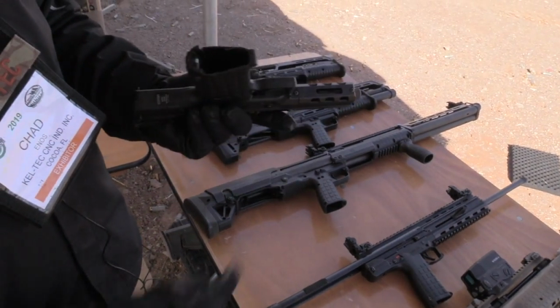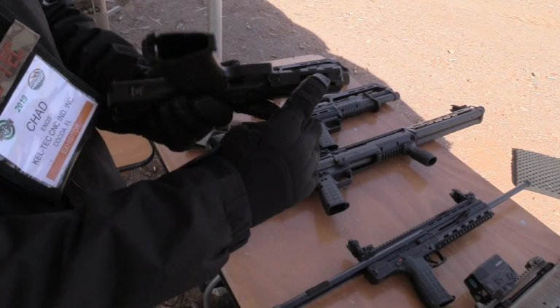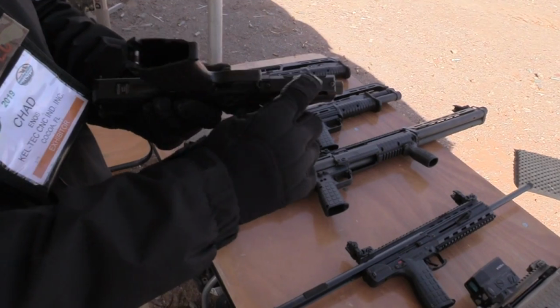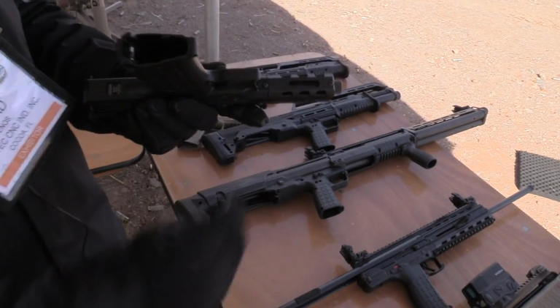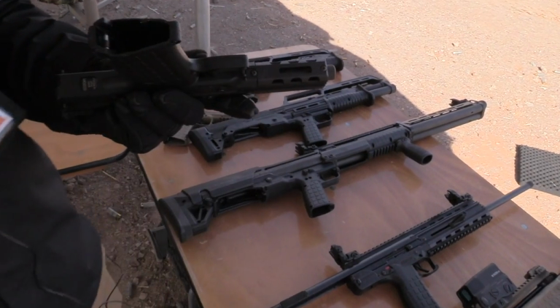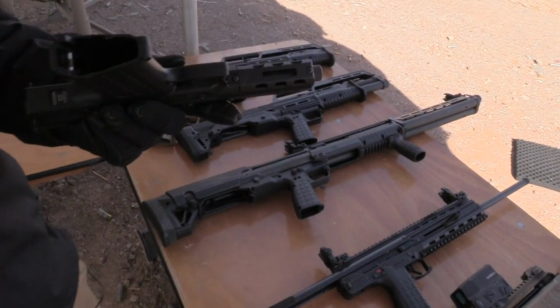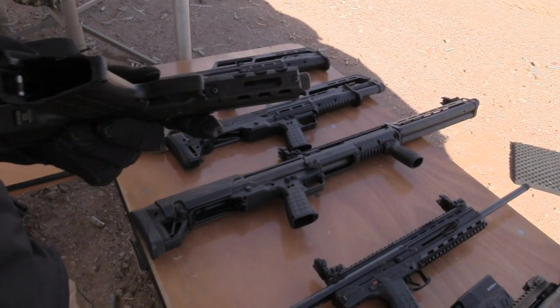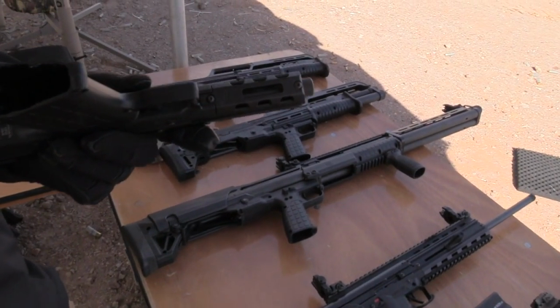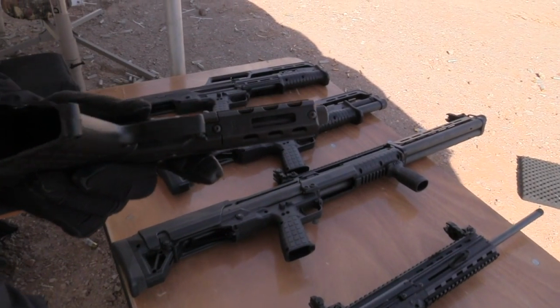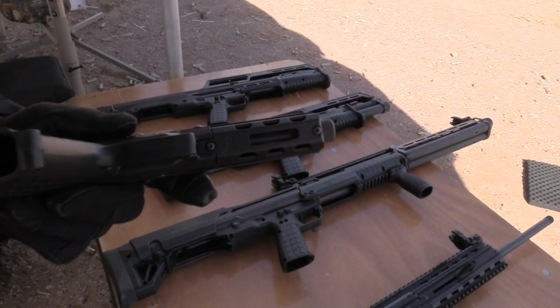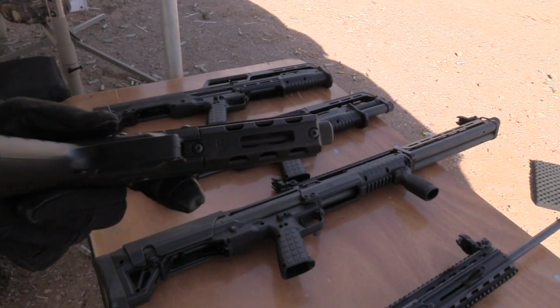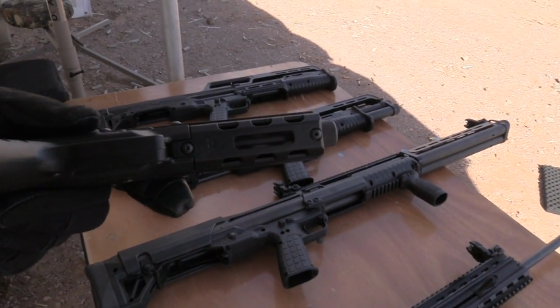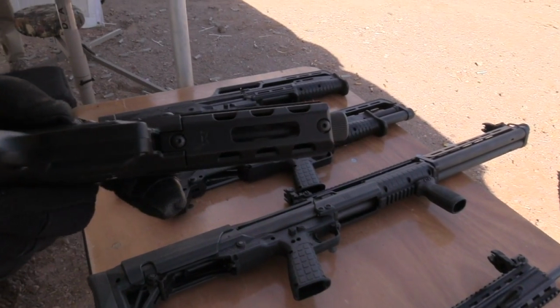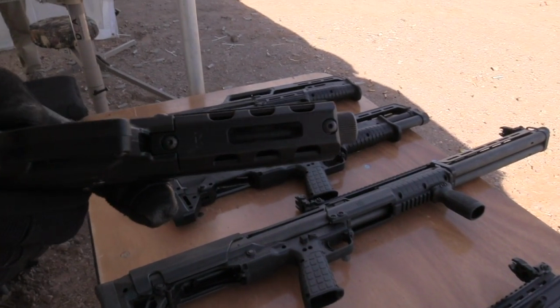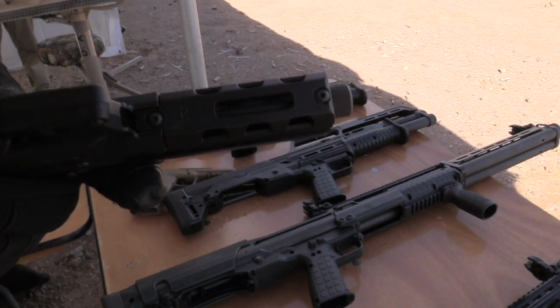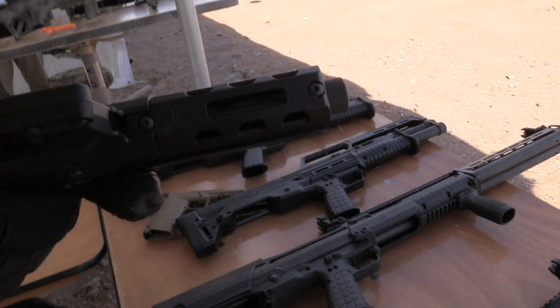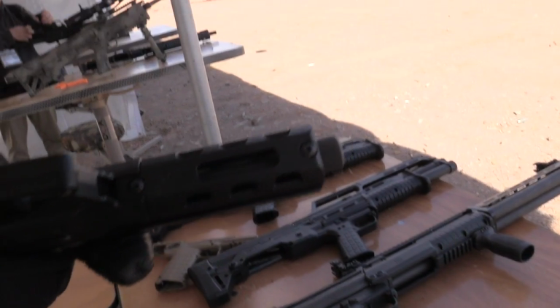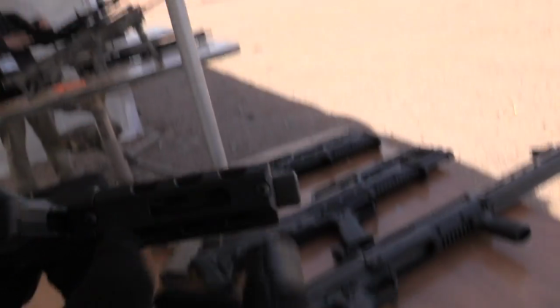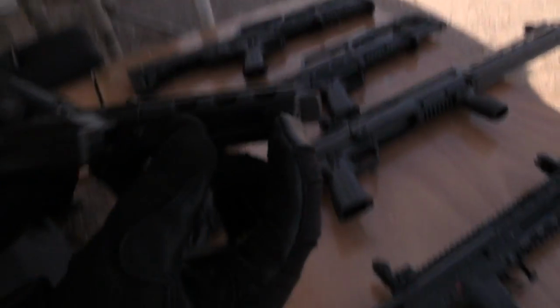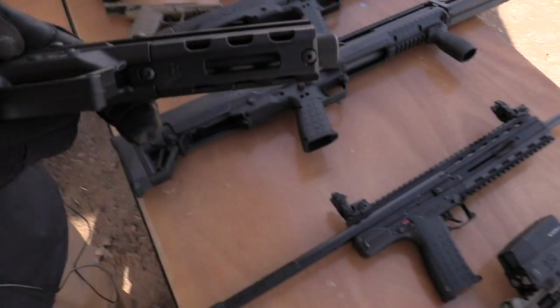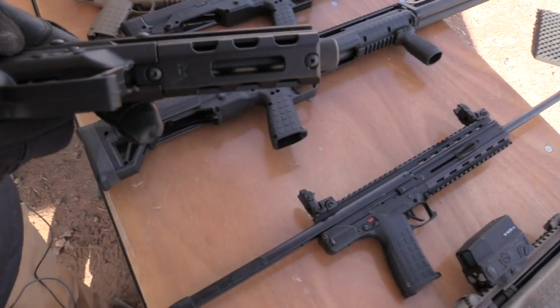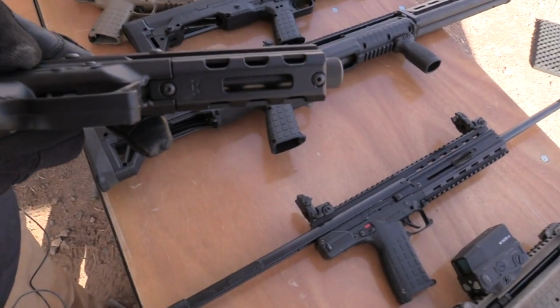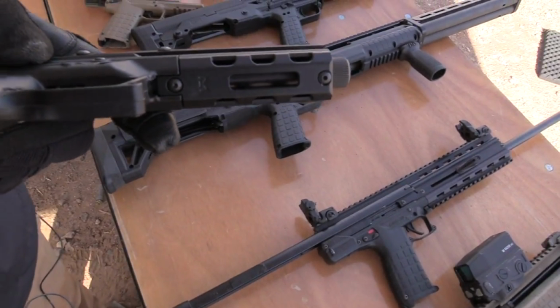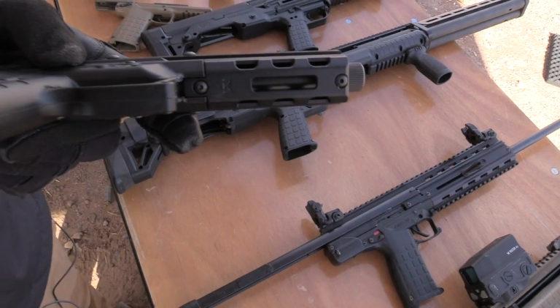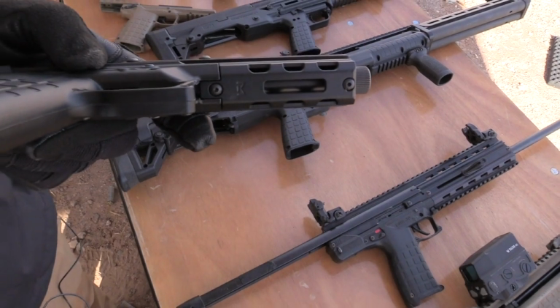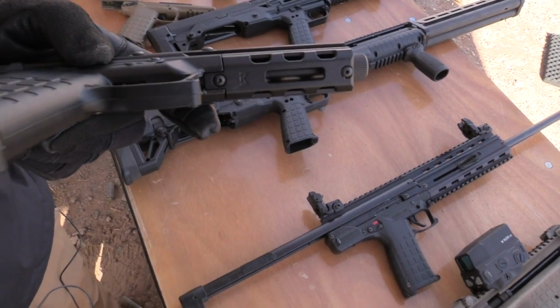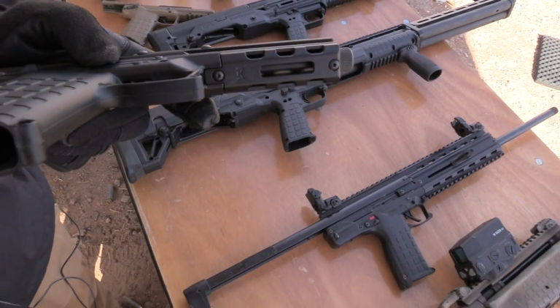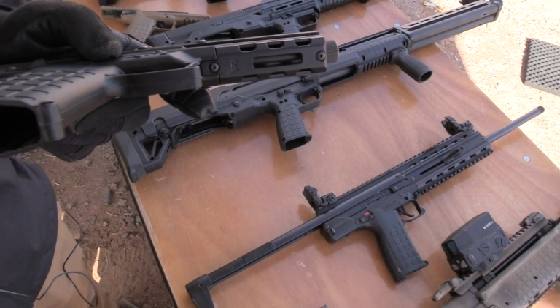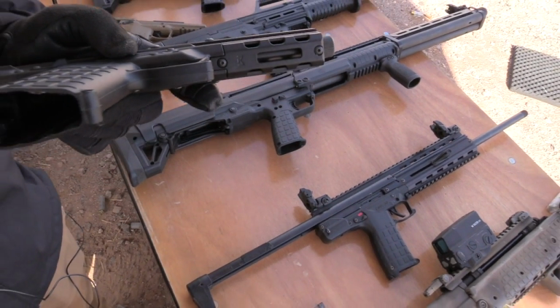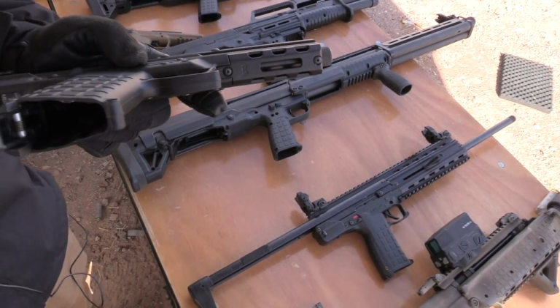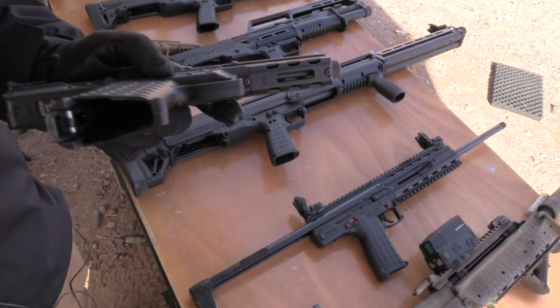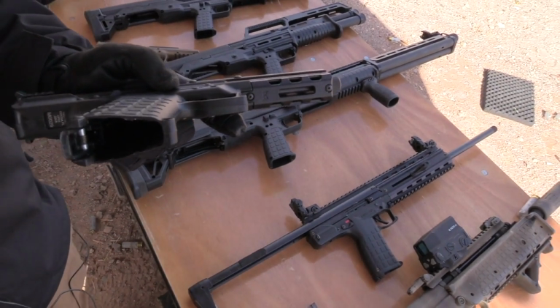It's also got an M-lock slot on the bottom, so if you want to put a Magpul pic rail section on there you can put a light on it, or whatever you want.